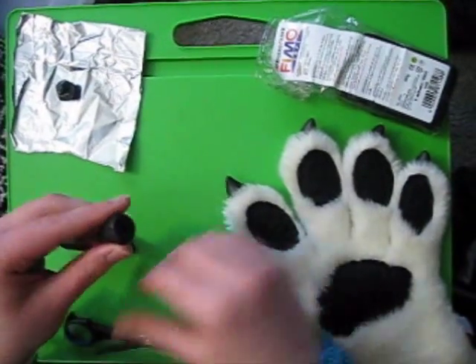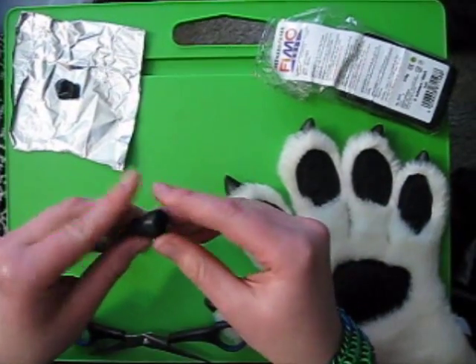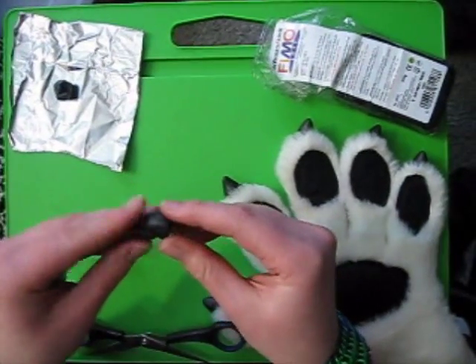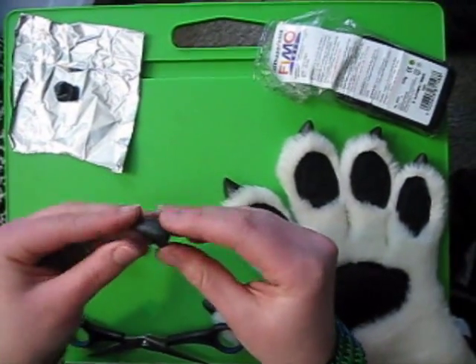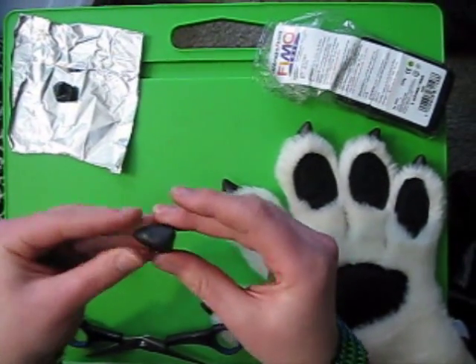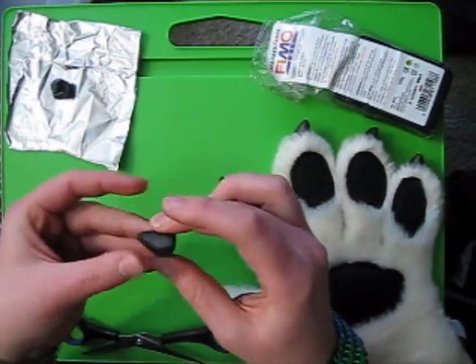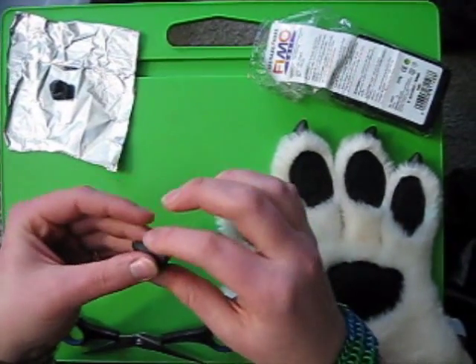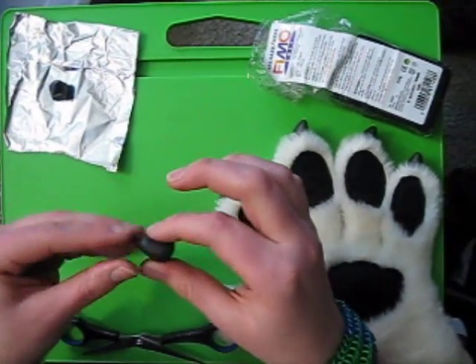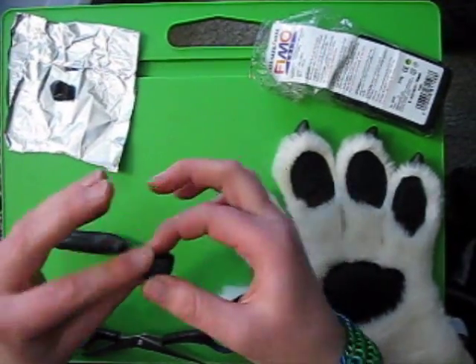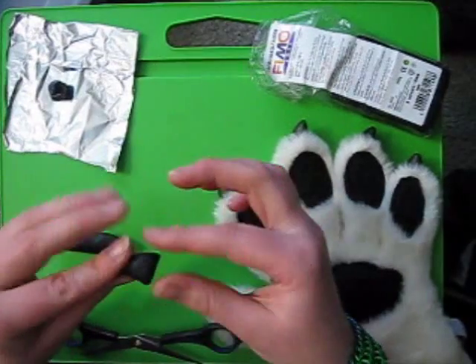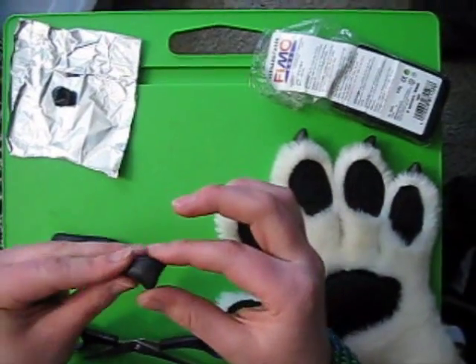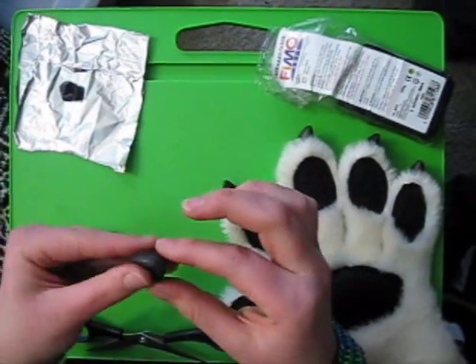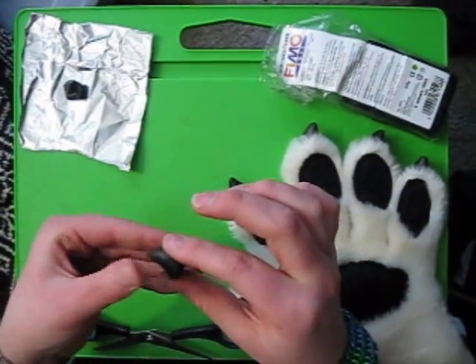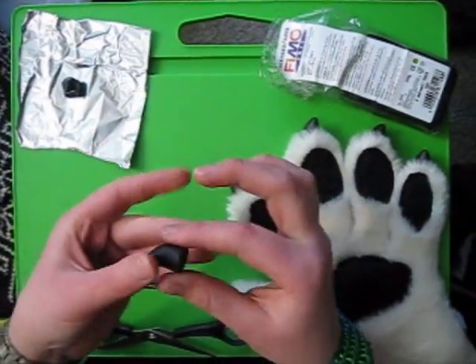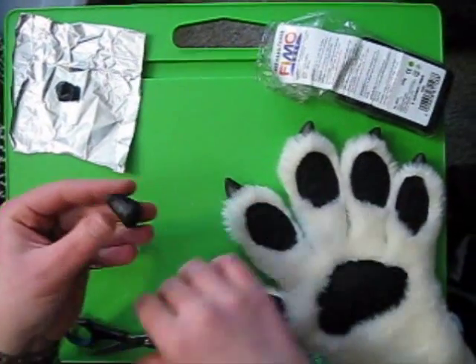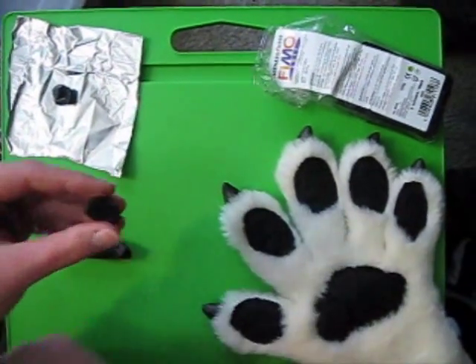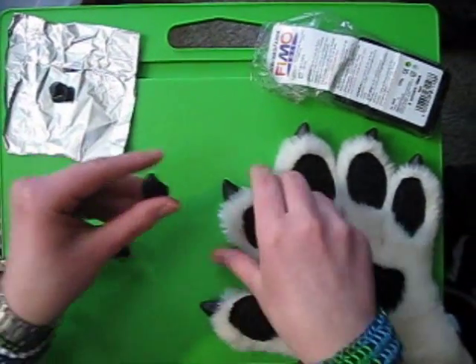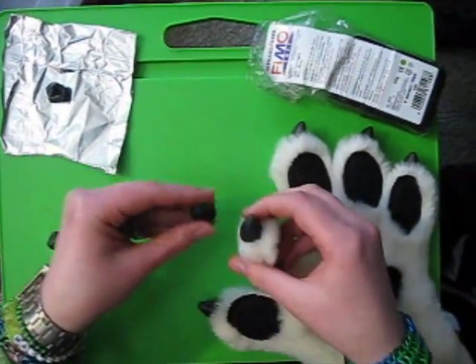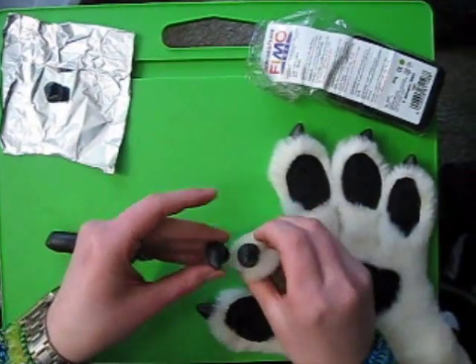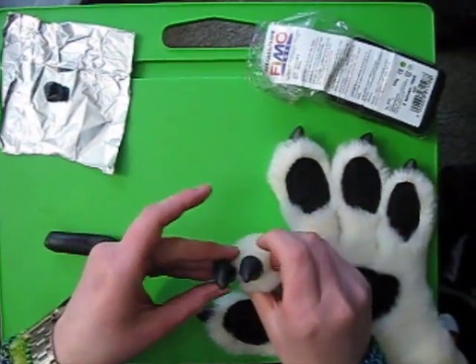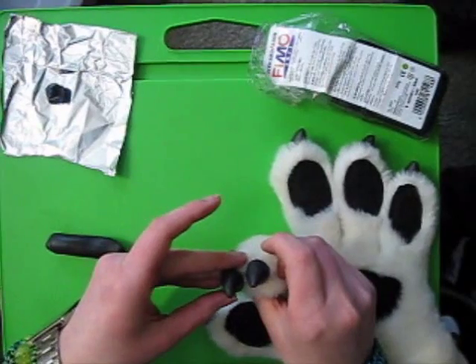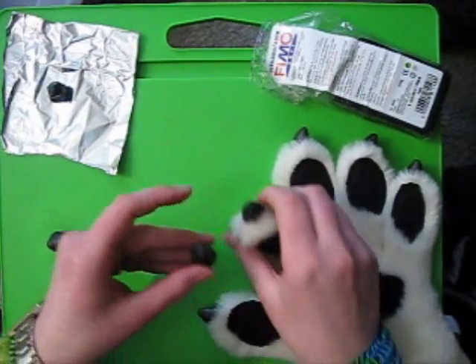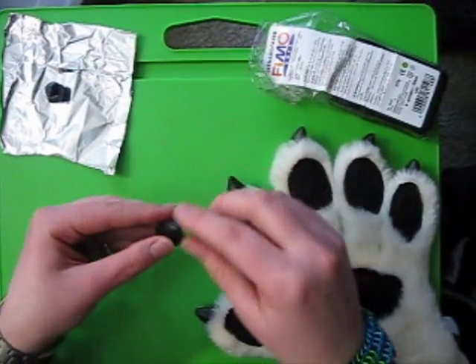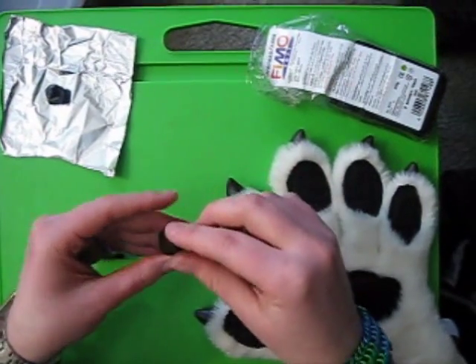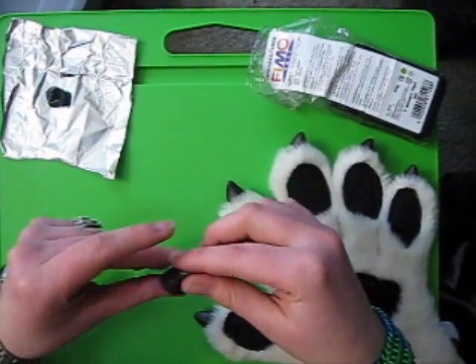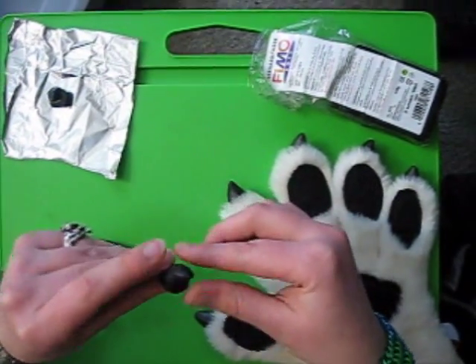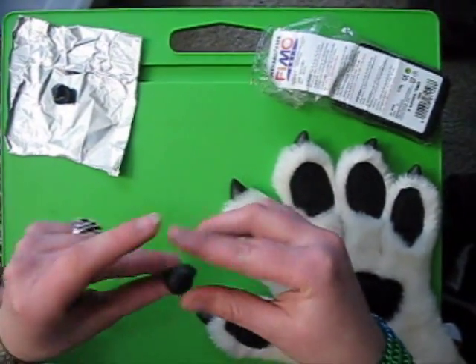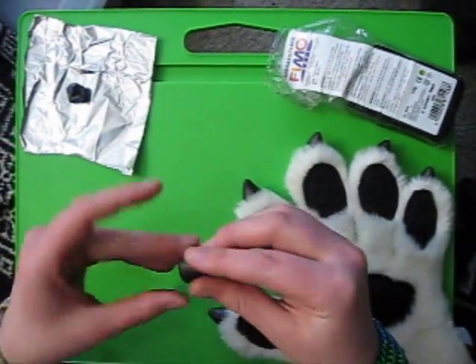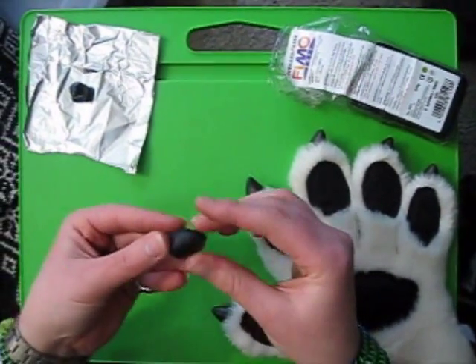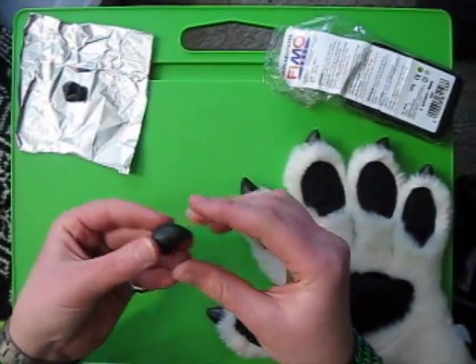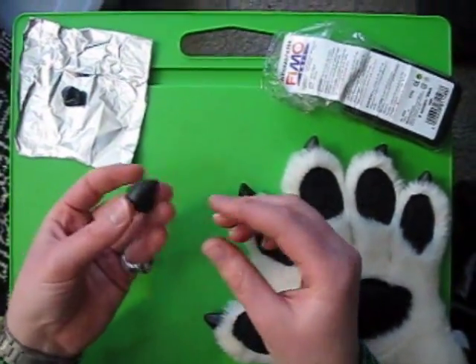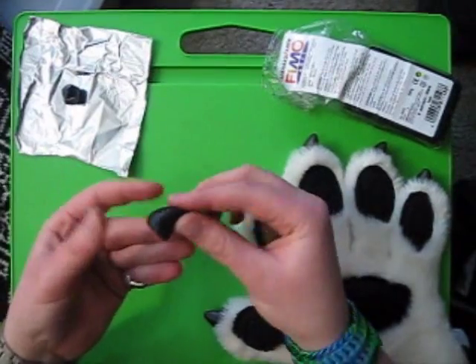Then mold it just a little more. You'll want to compare it to your other claws, or if you're making replacement claws for your costume, just compare it so you can see the size and shape. And that is how I make my claws.